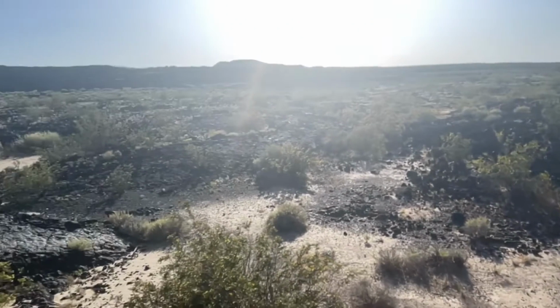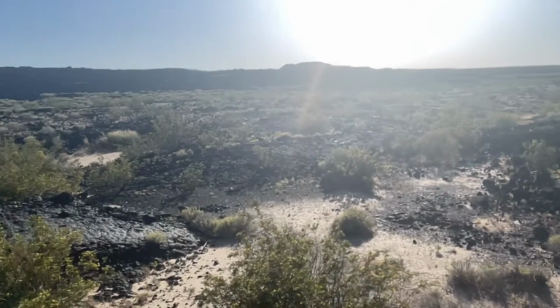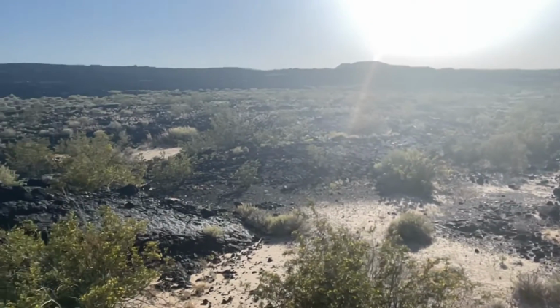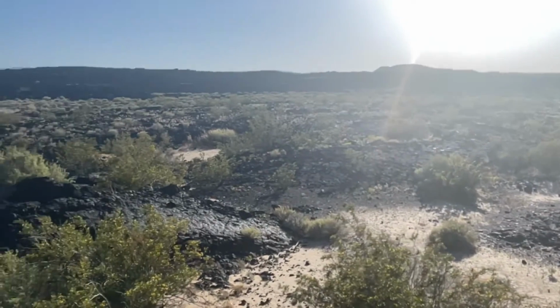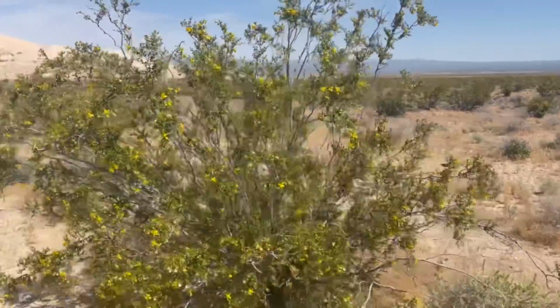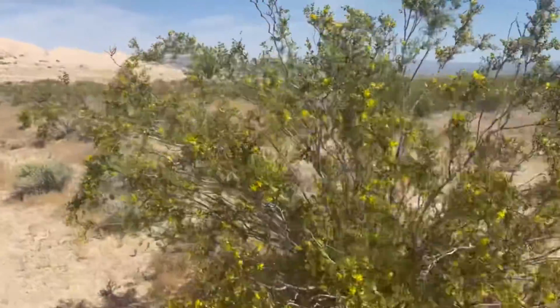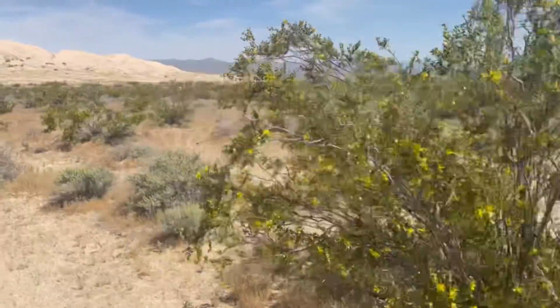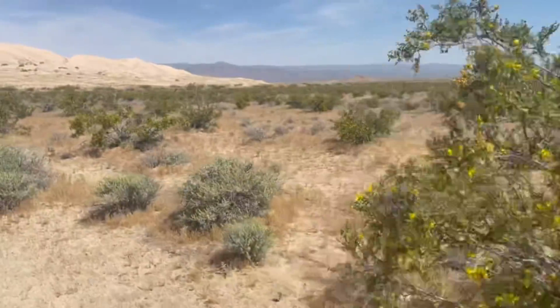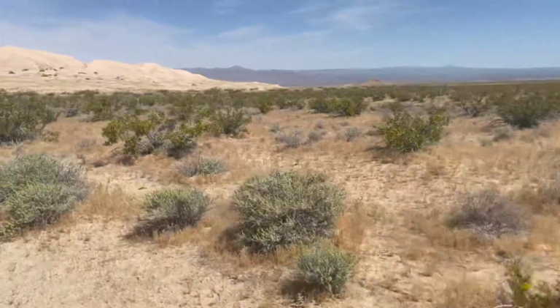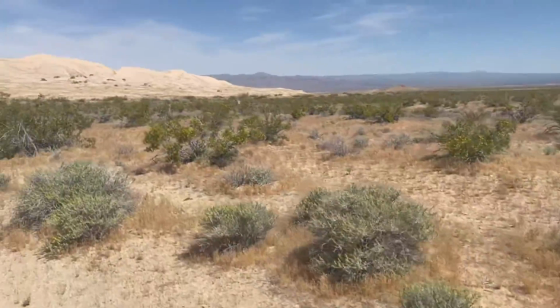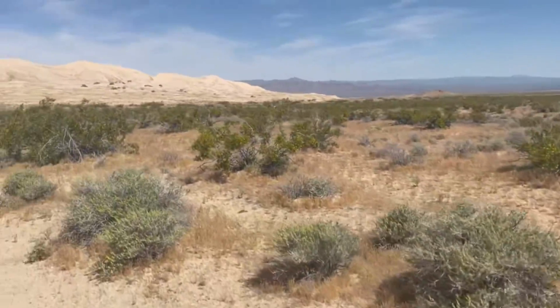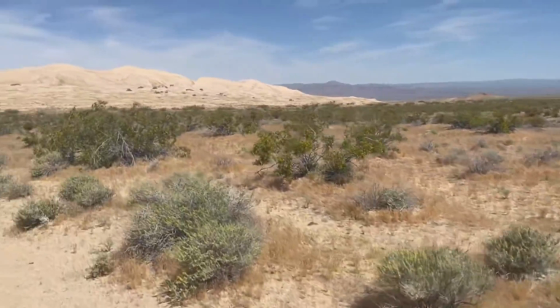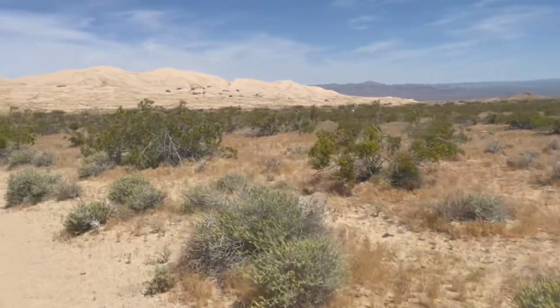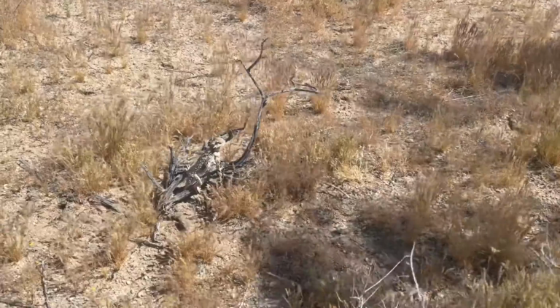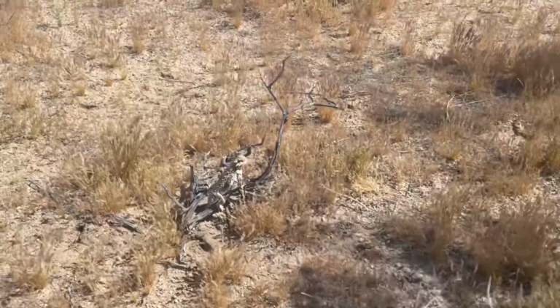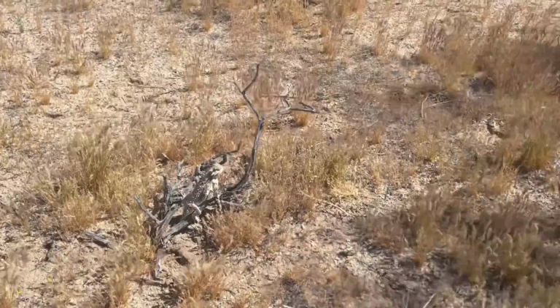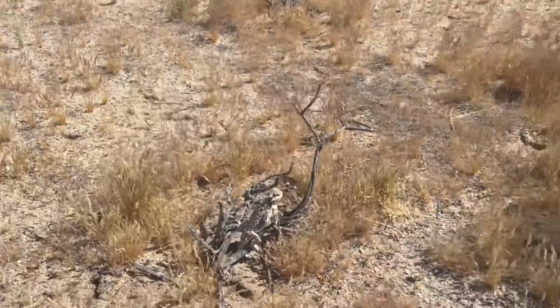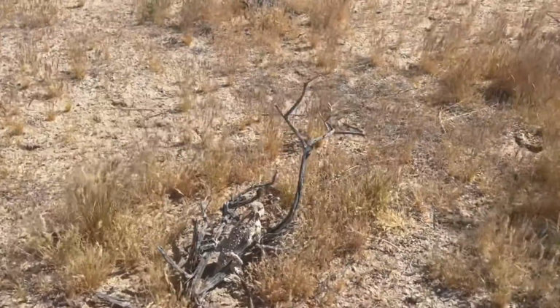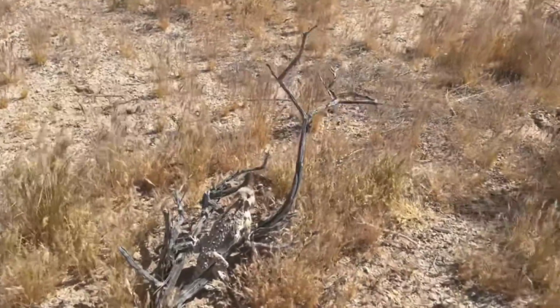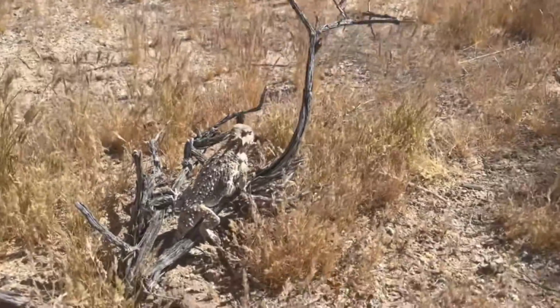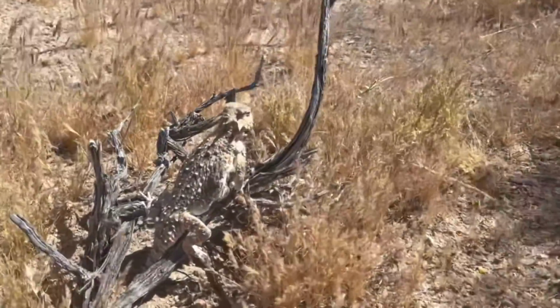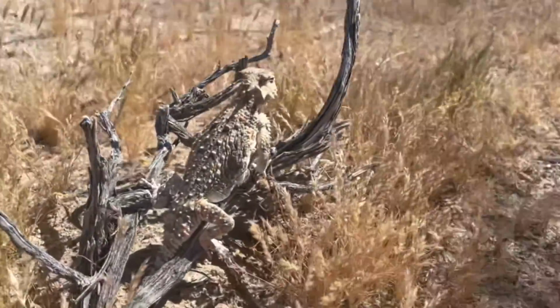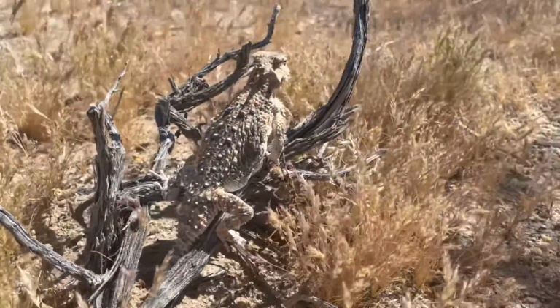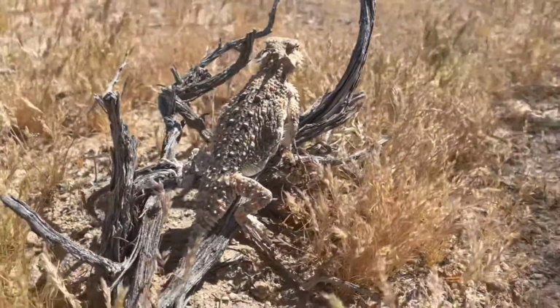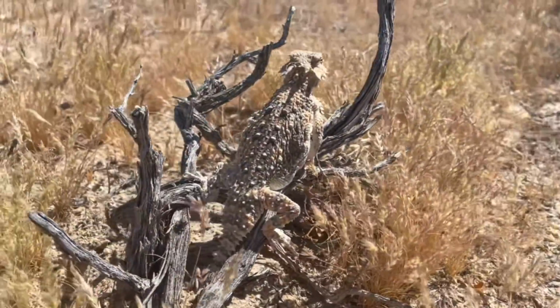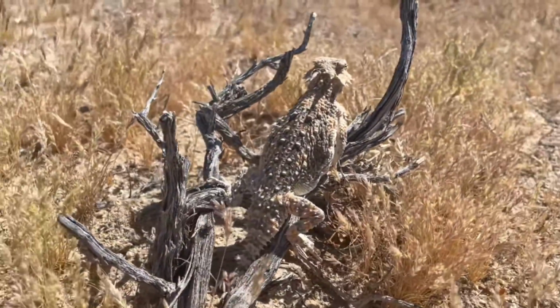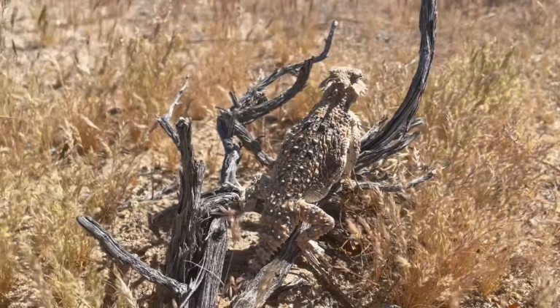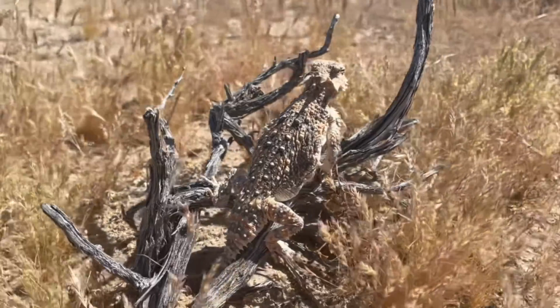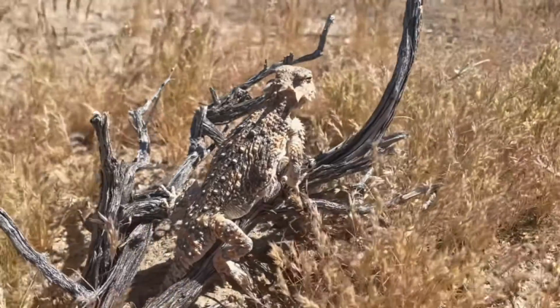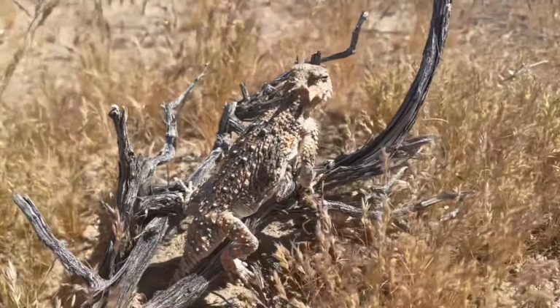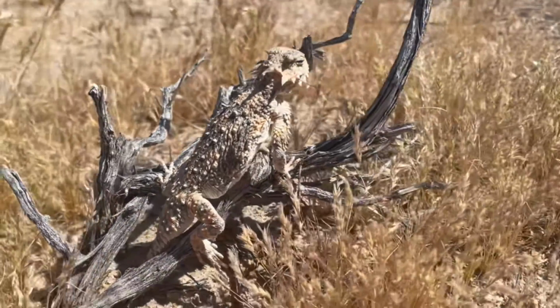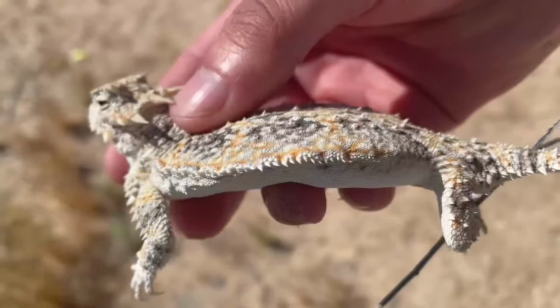They are often associated with creosote, cacti and other small shrubs. Their primary method of defense is their cryptic coloration or camouflage, which they use to blend in with their environment while remaining motionless. They can only run short distances, making them easy to pick up.